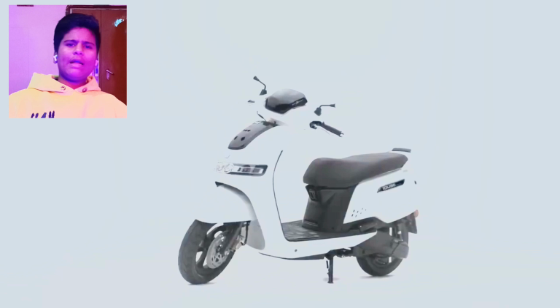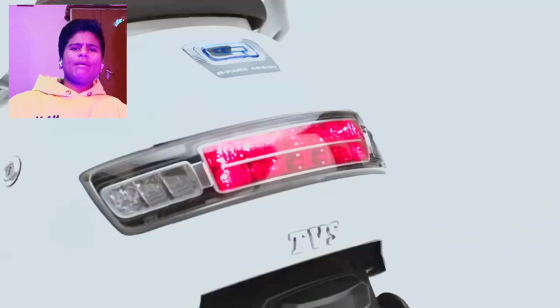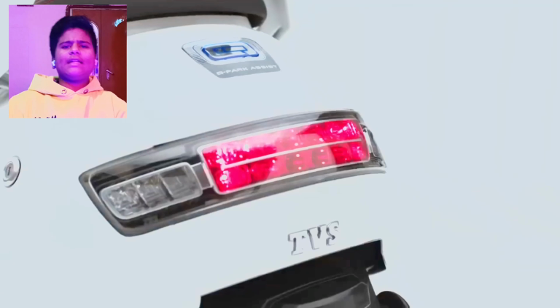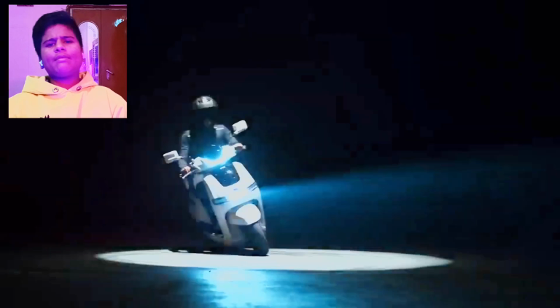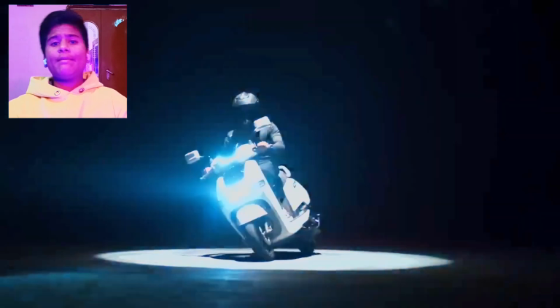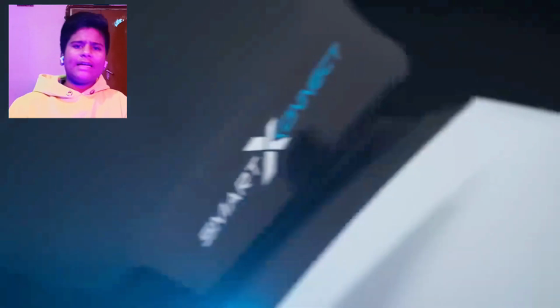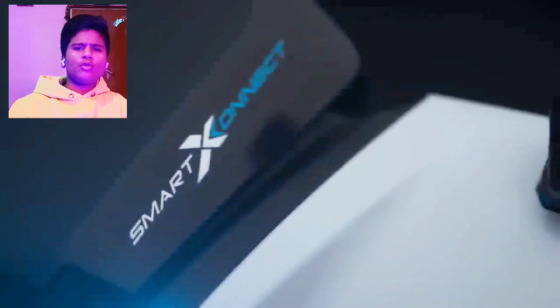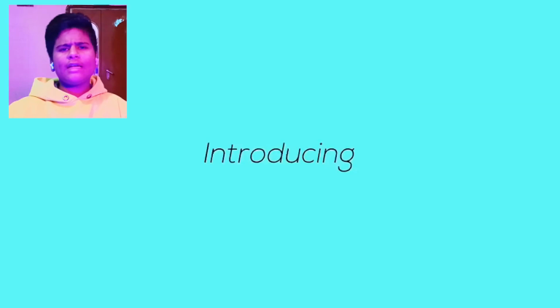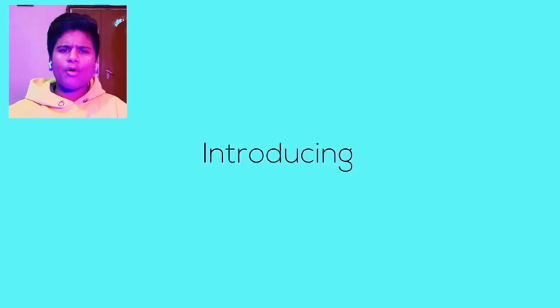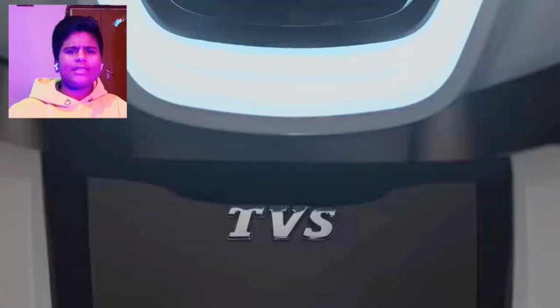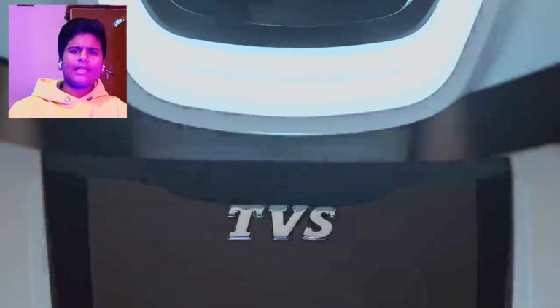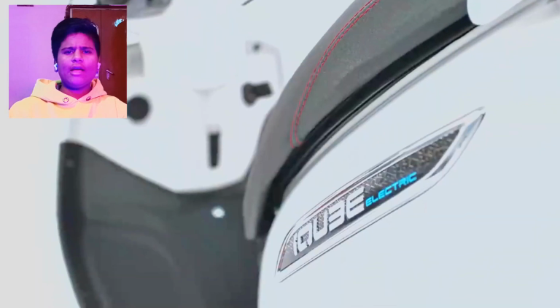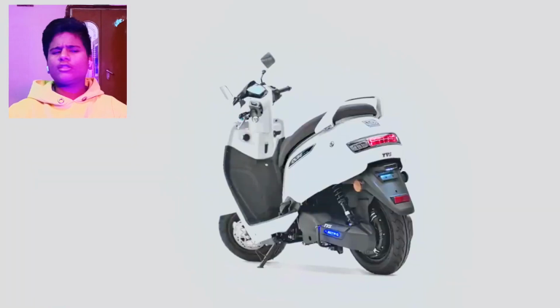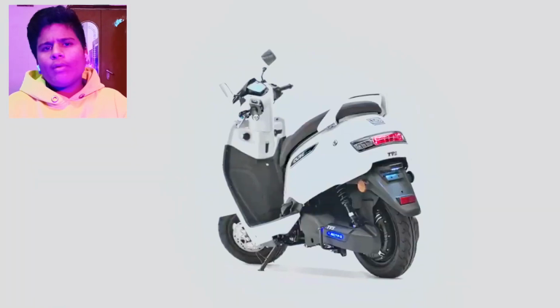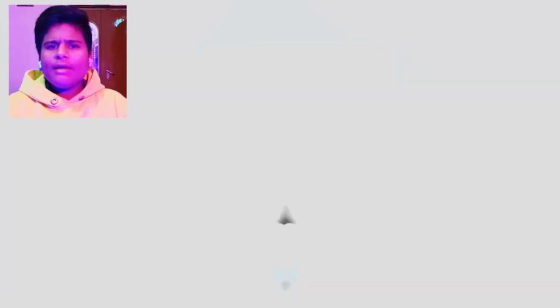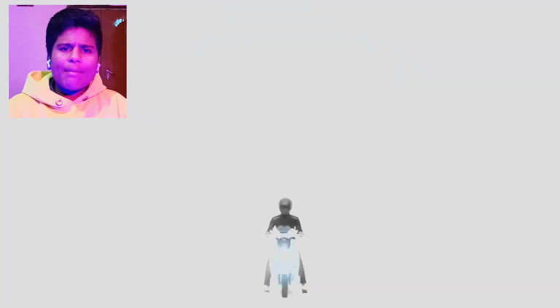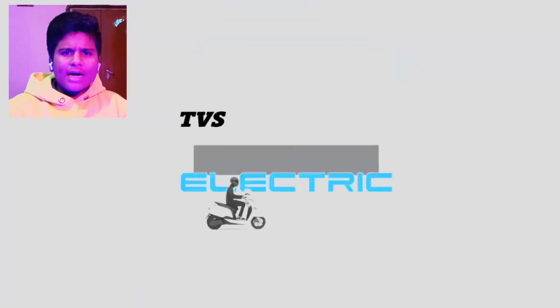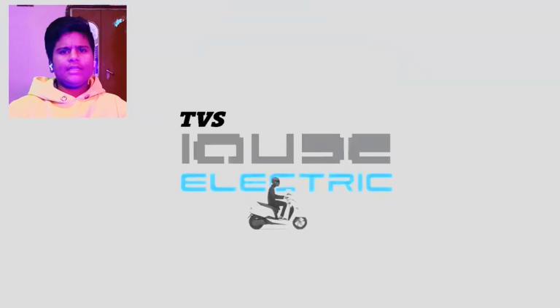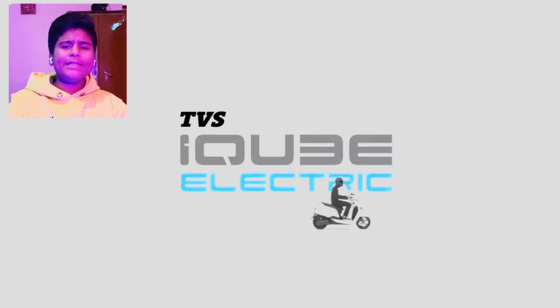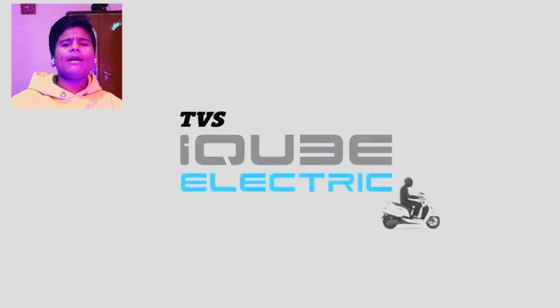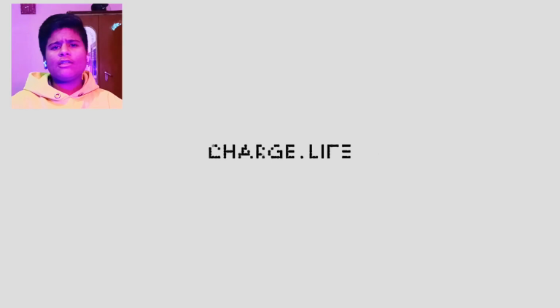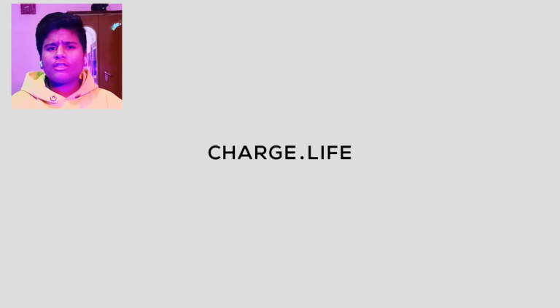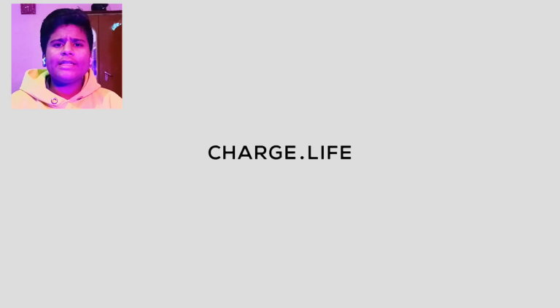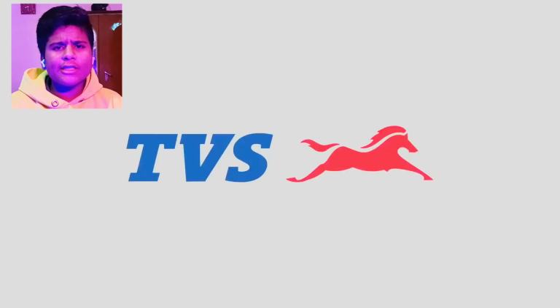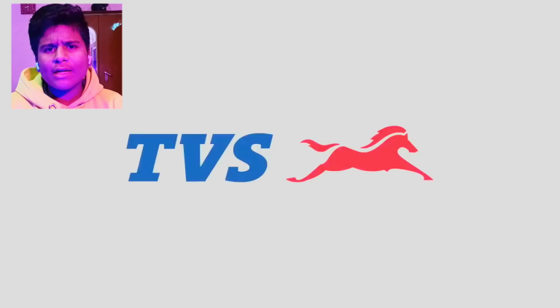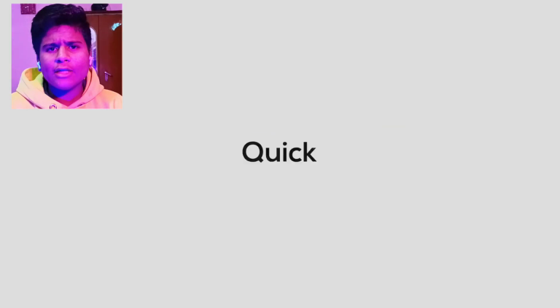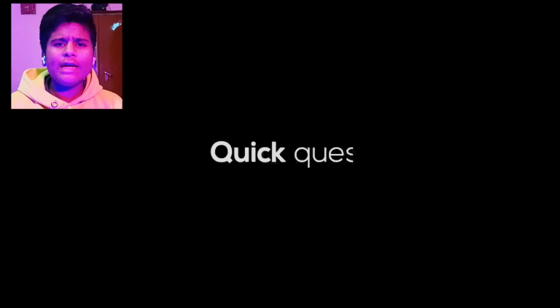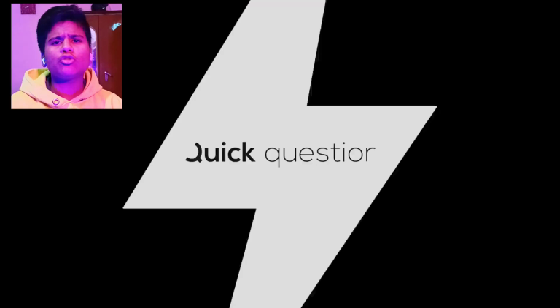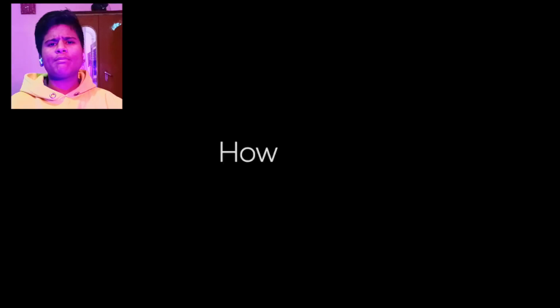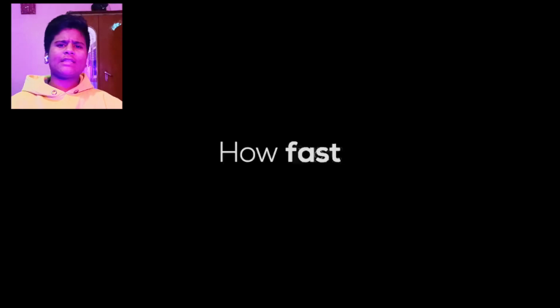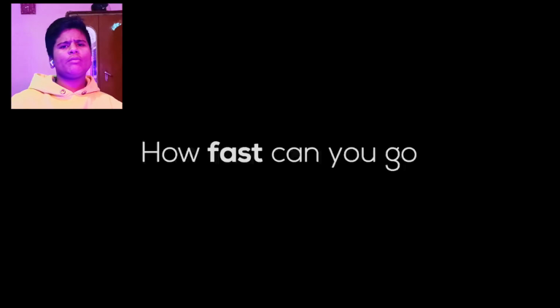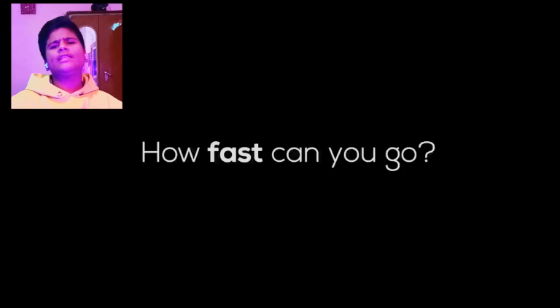The first one is the TVS iQube, which comes with a hub motor and 4KW power. It also comes with a 3KW variant, which offers a range of around 100-175 km.